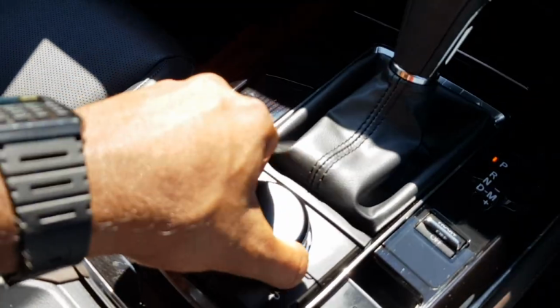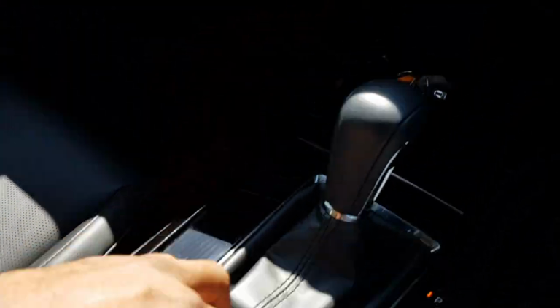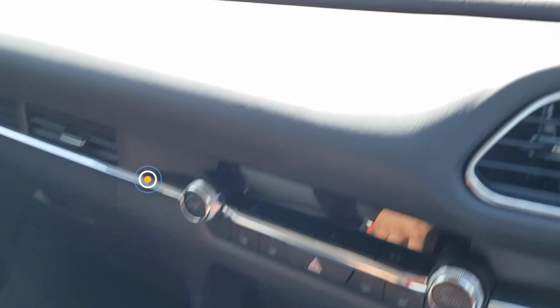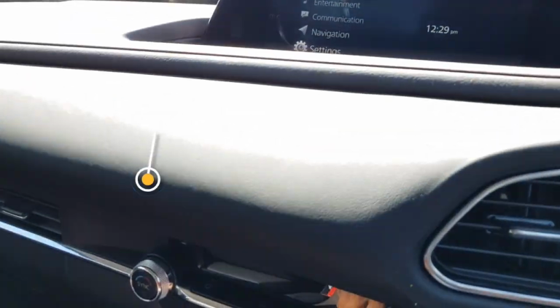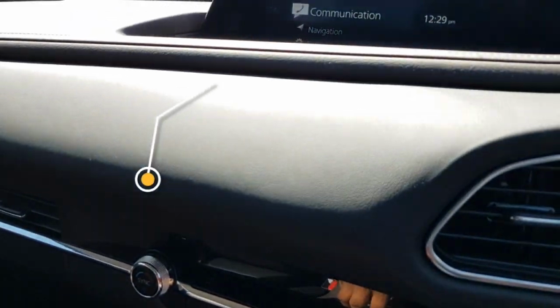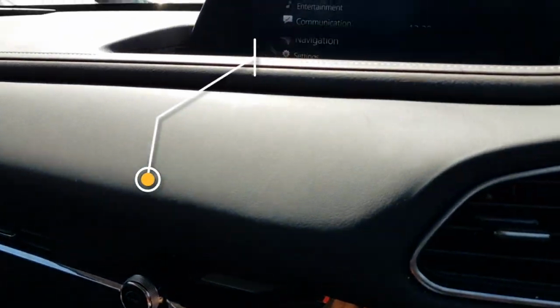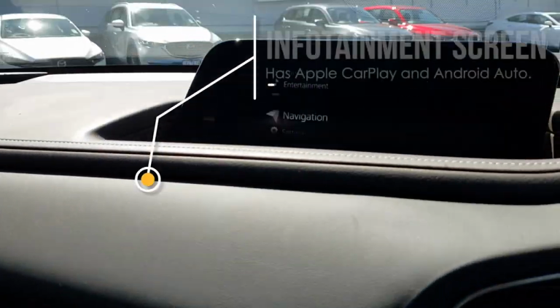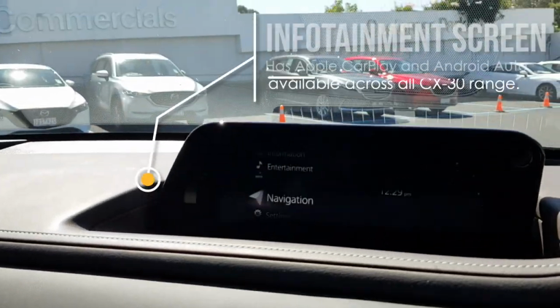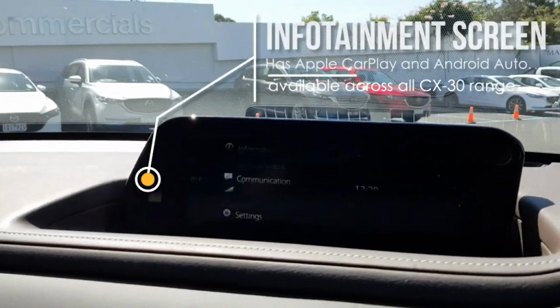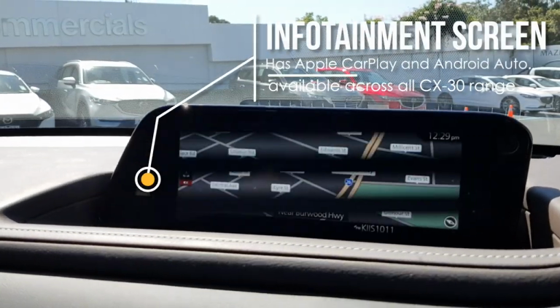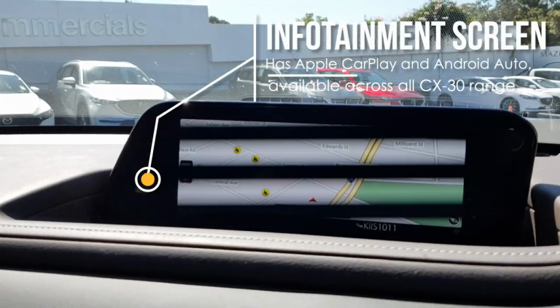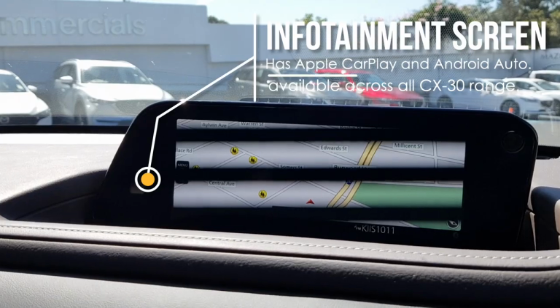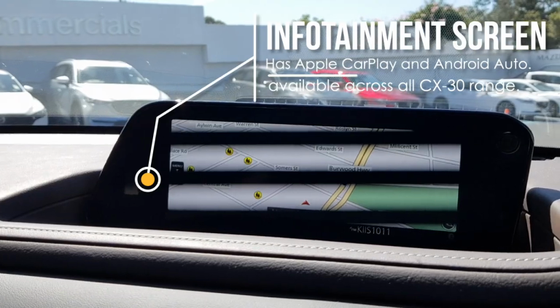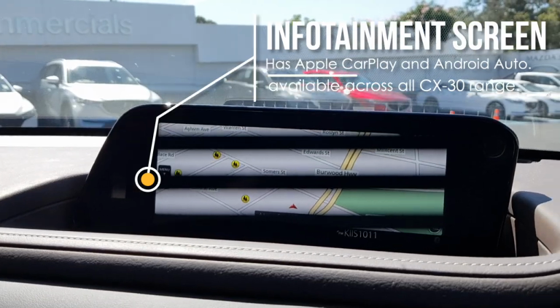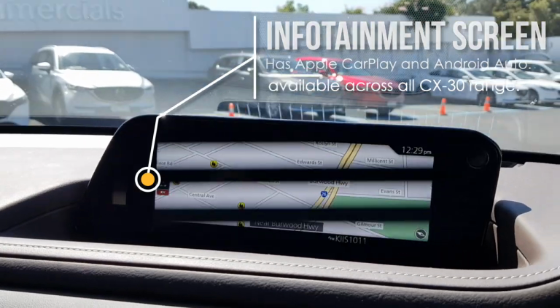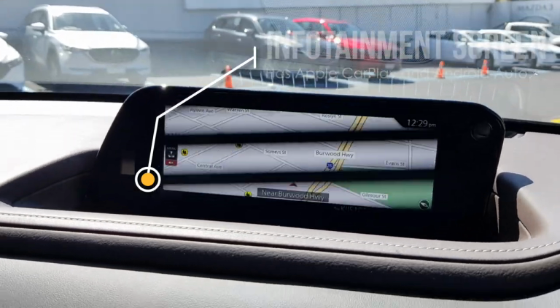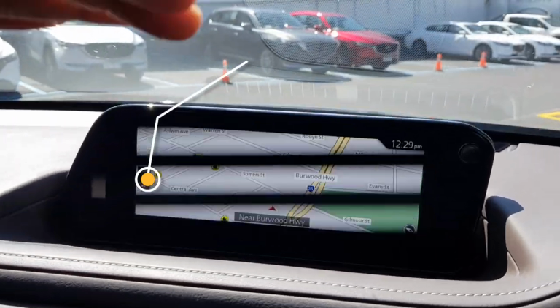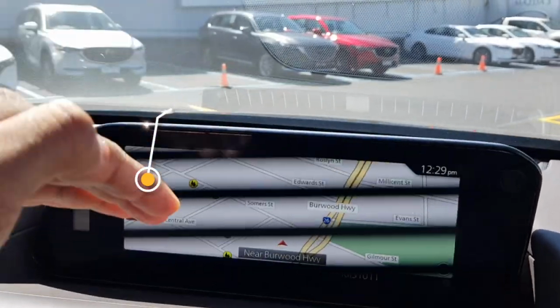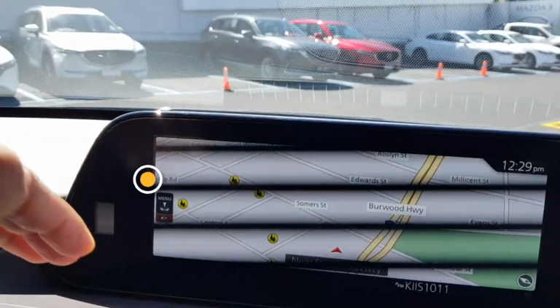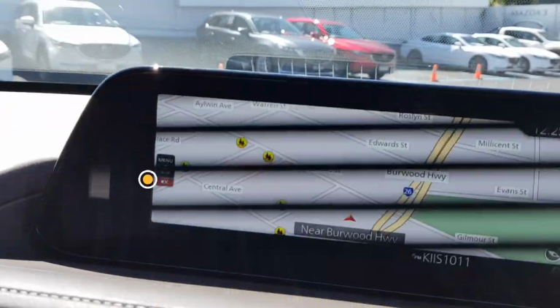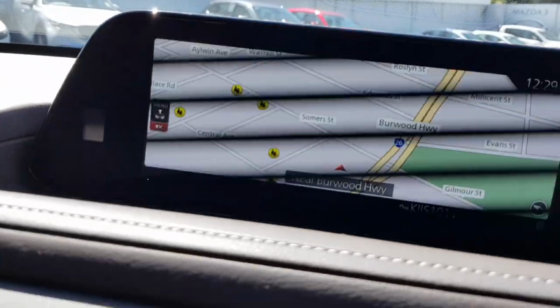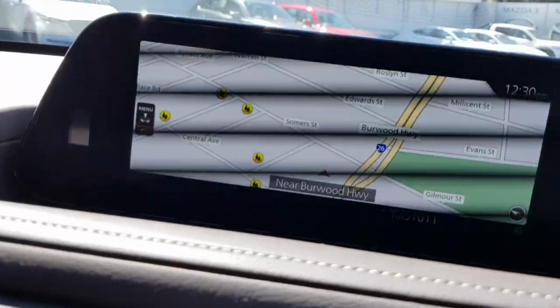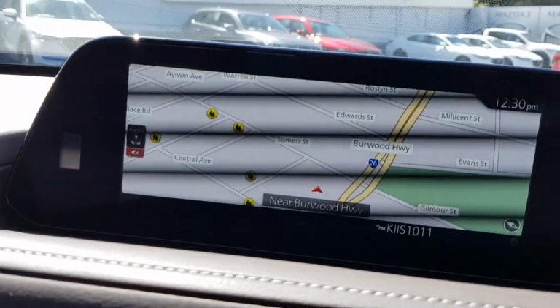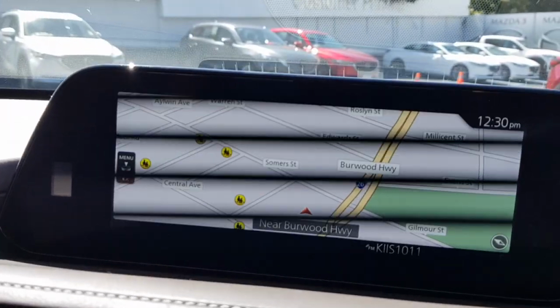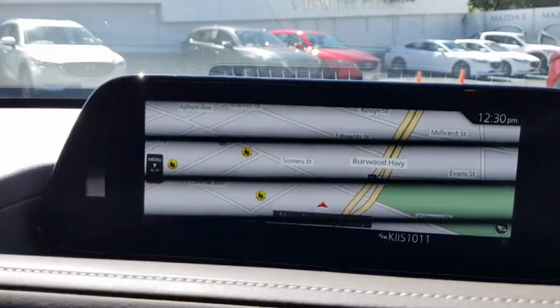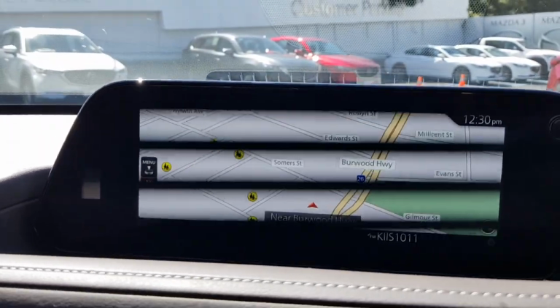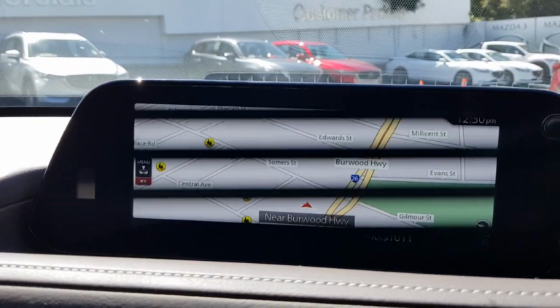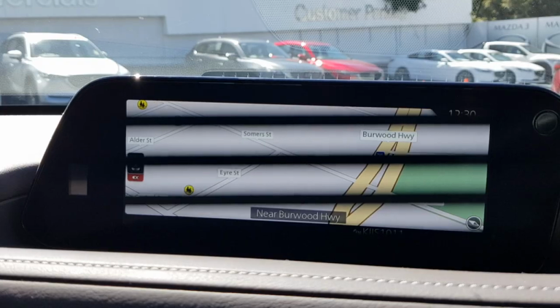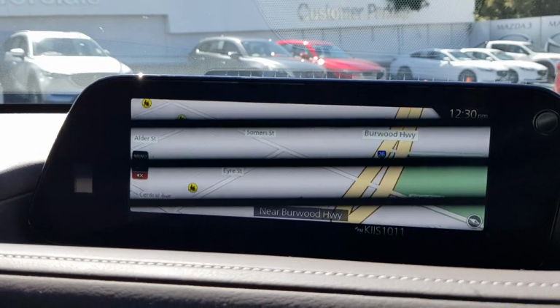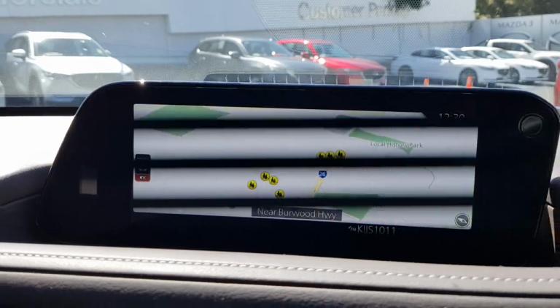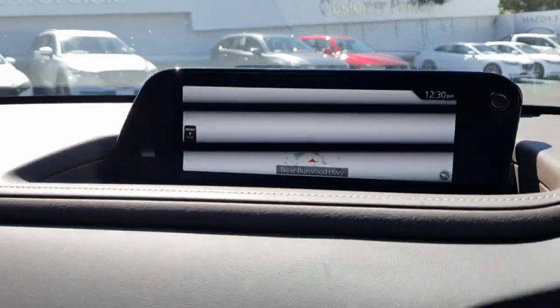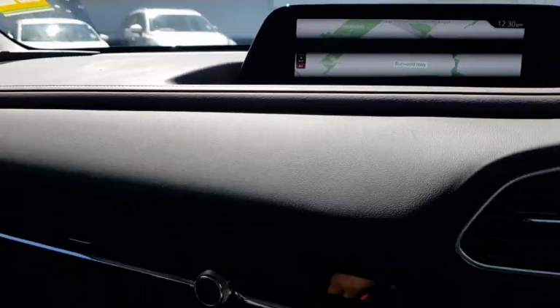You can see this little control wheel — it also handles navigation. It's very nice indeed, though it's a bit unfortunate the camera can't pick it up too well.